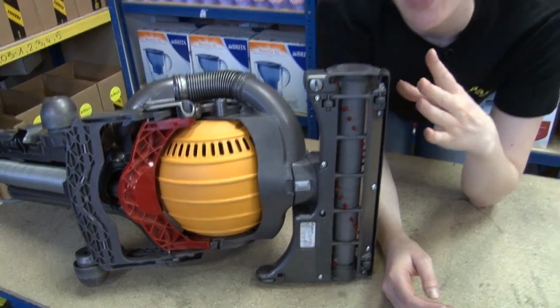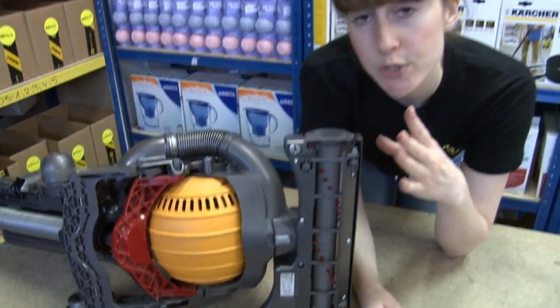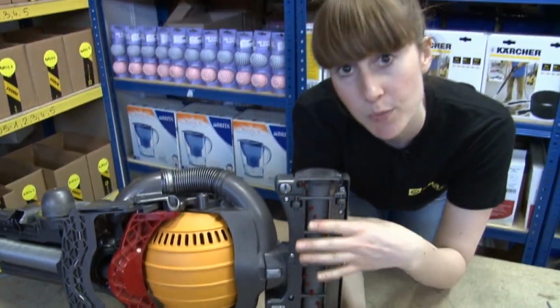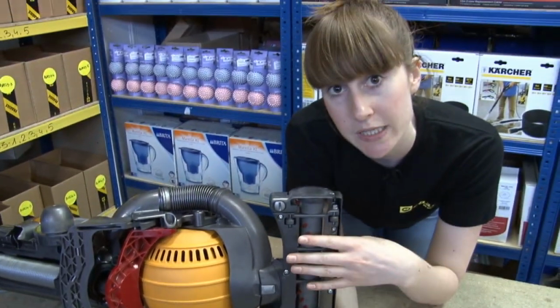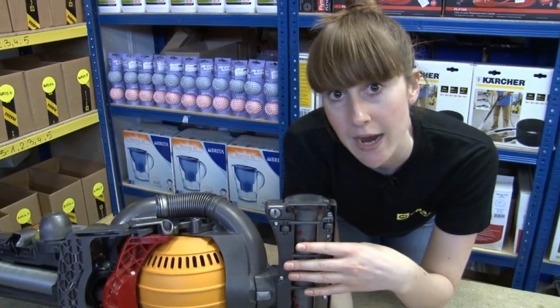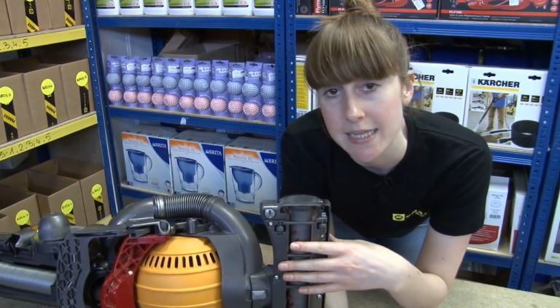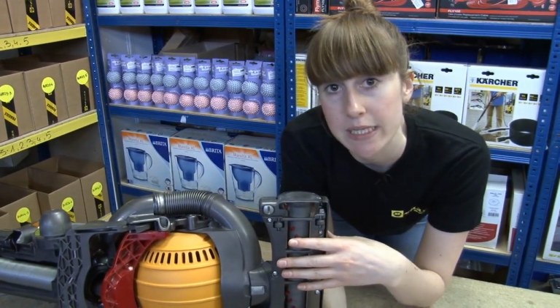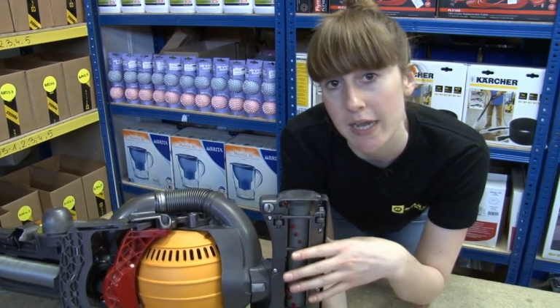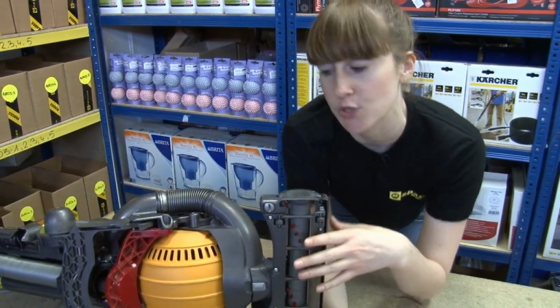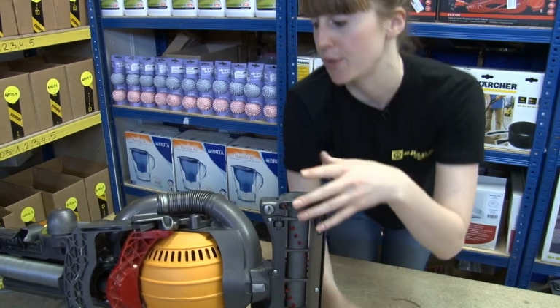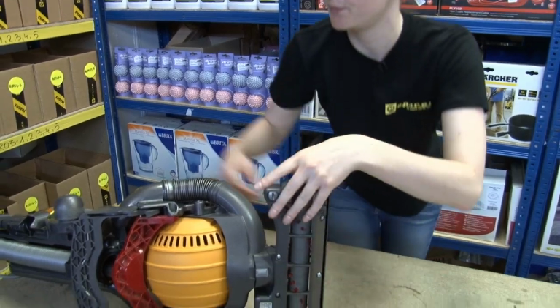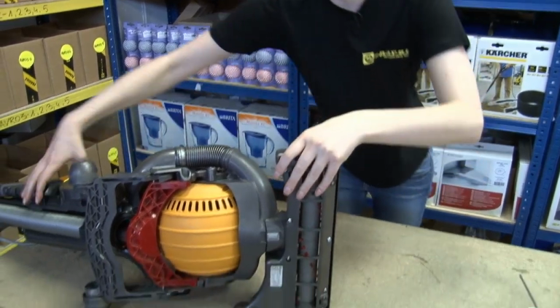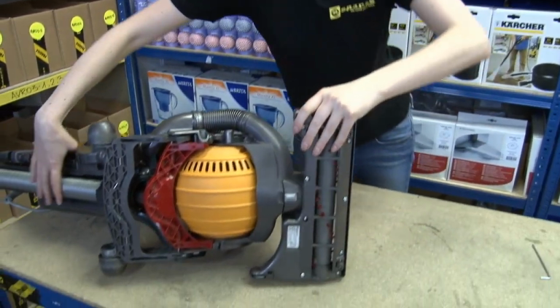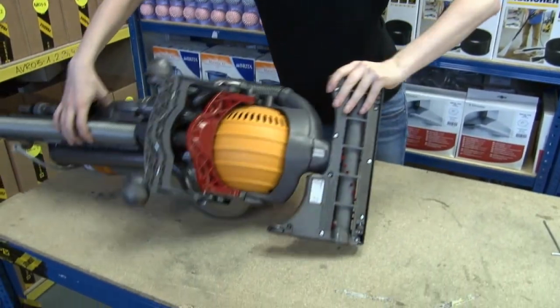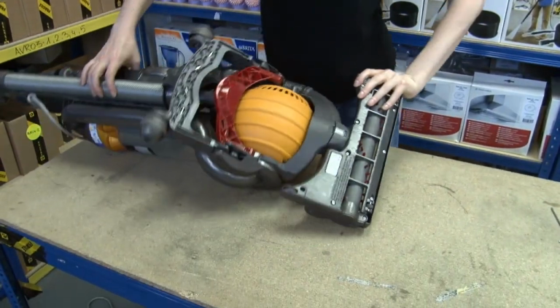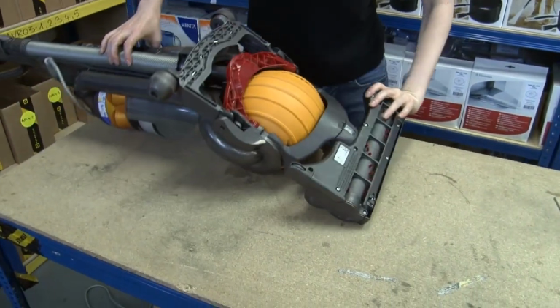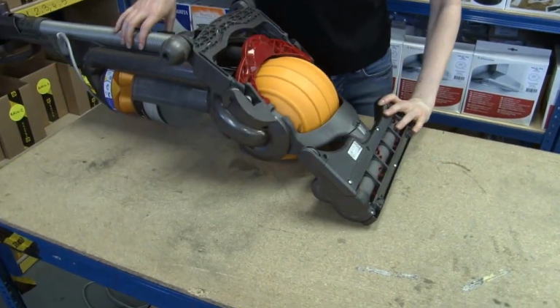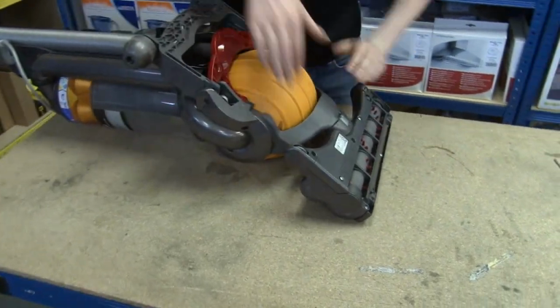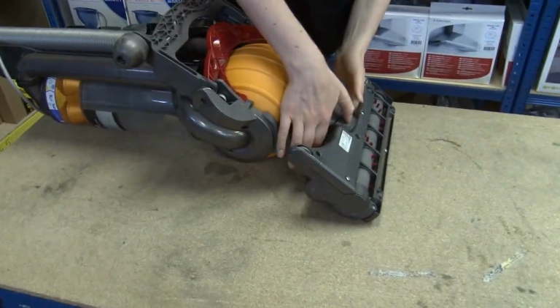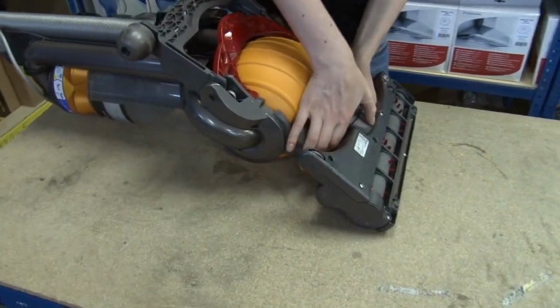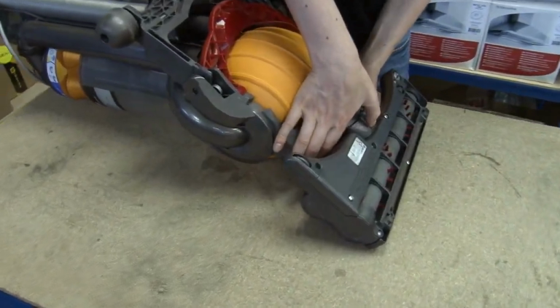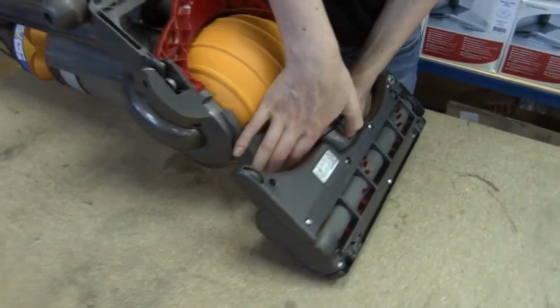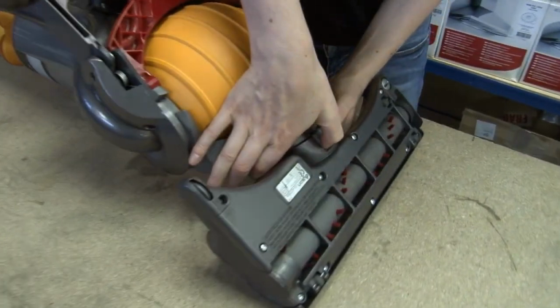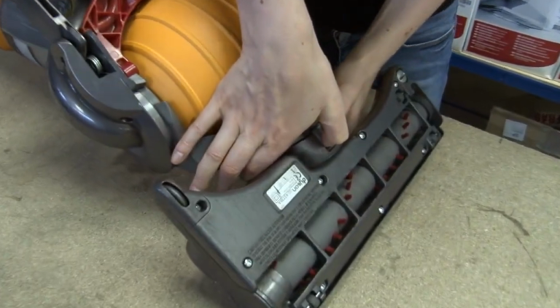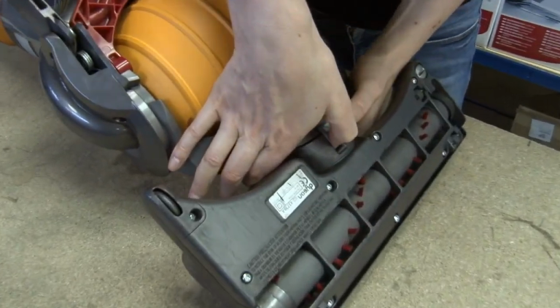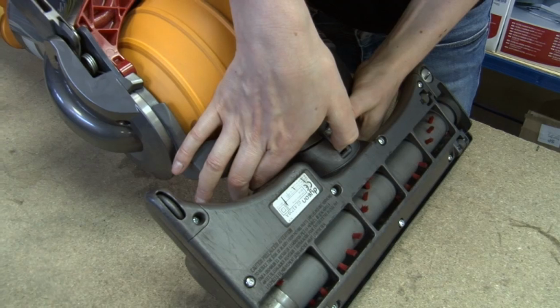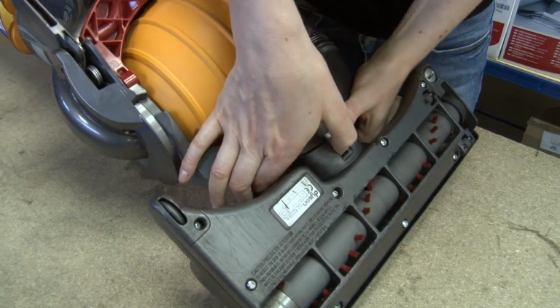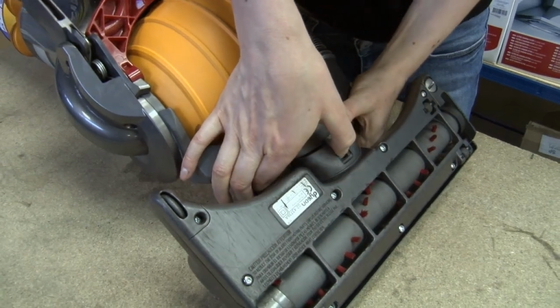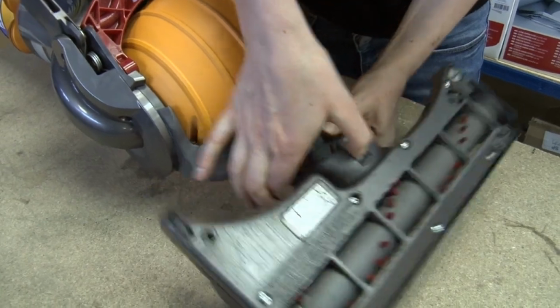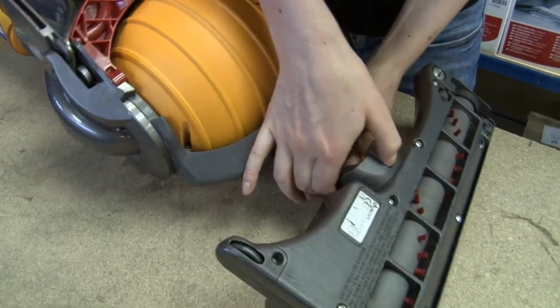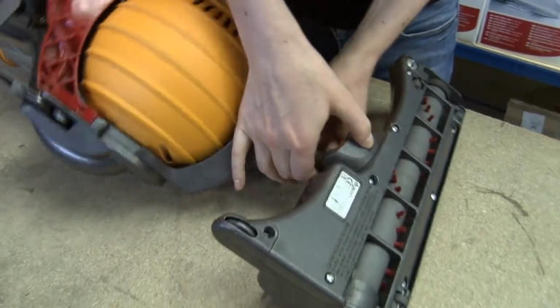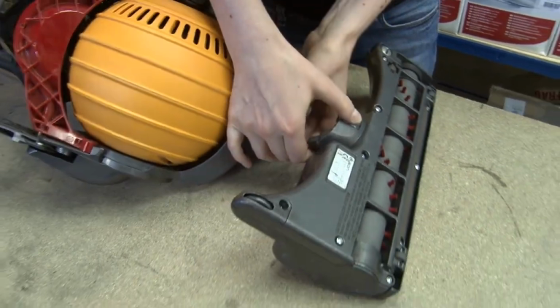I'm going to remove the cleaner head assembly so I can show you. I just need to pull up this button and pull the cleaner head towards me.